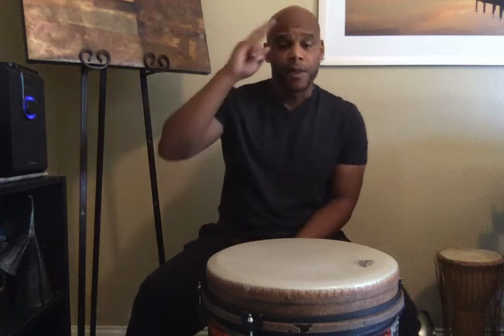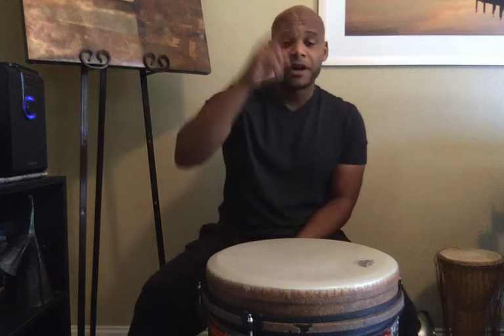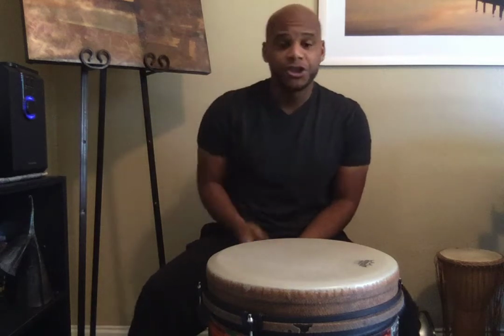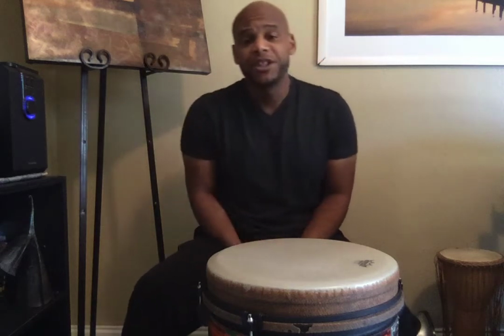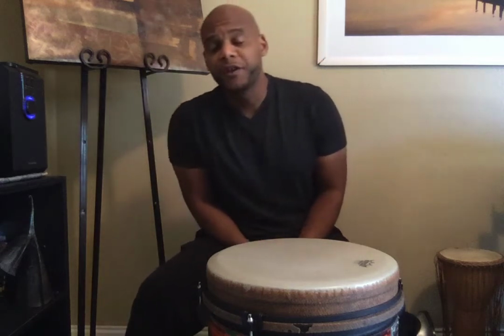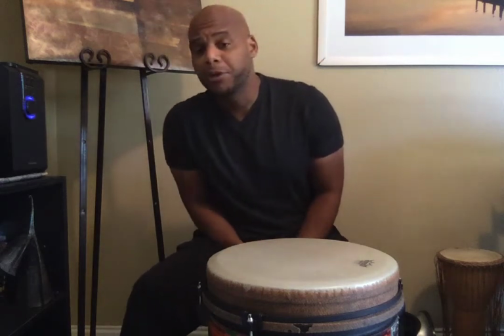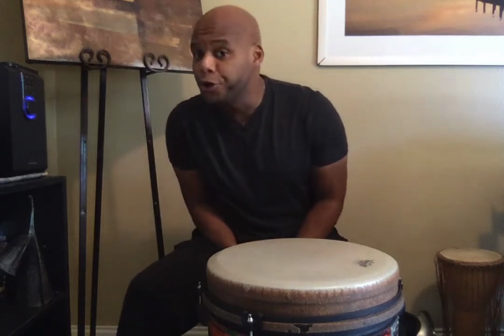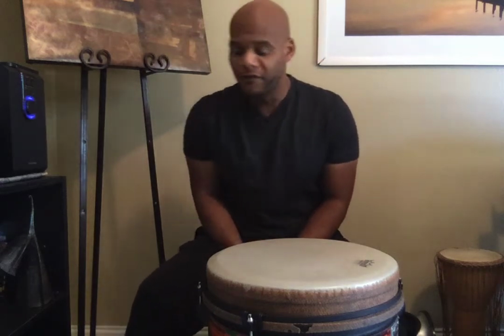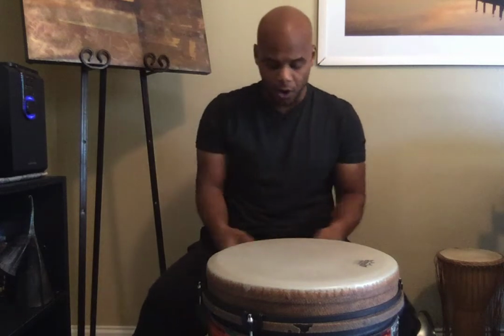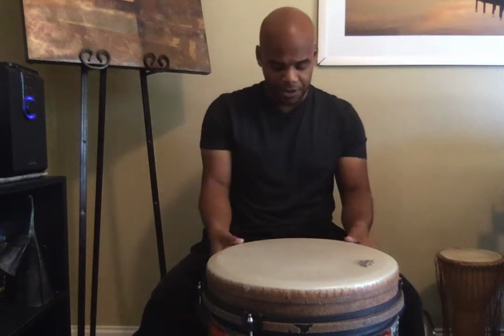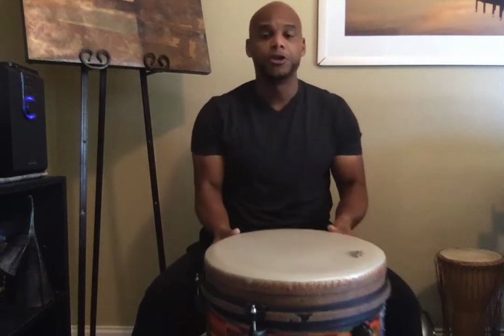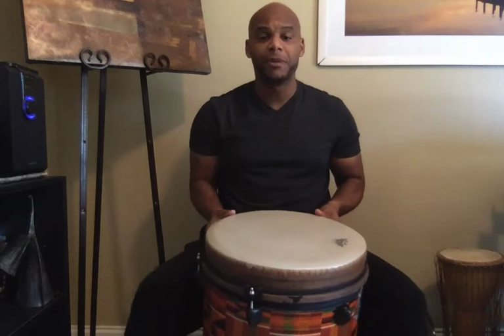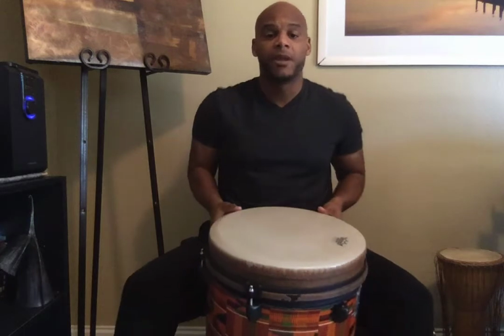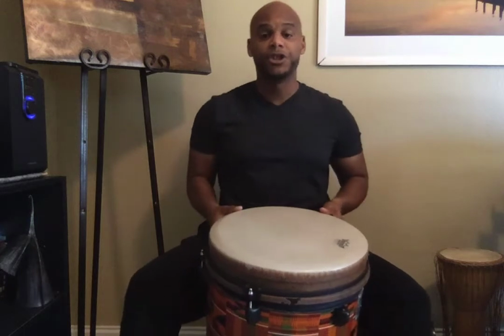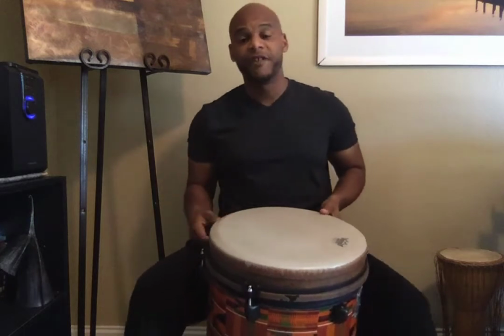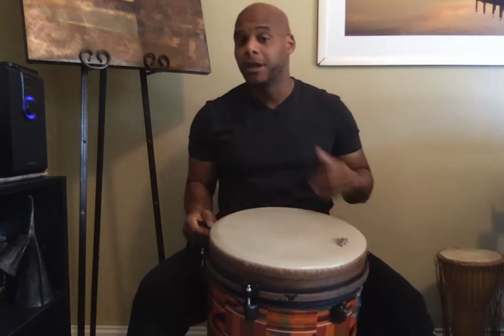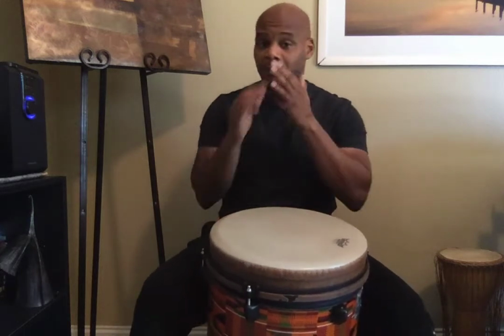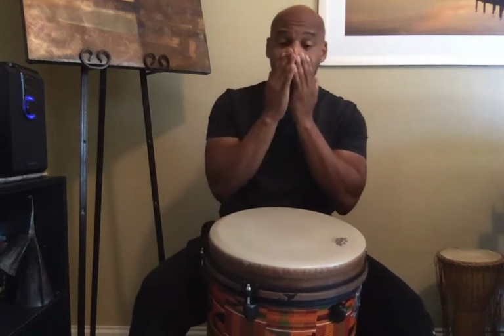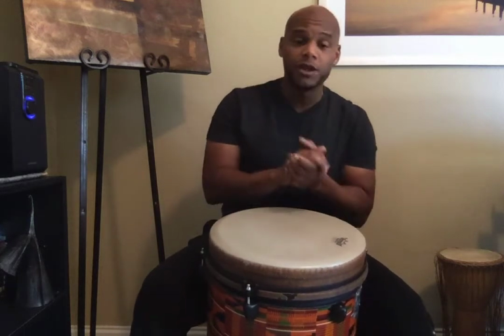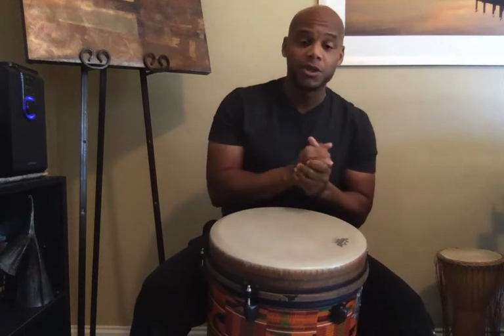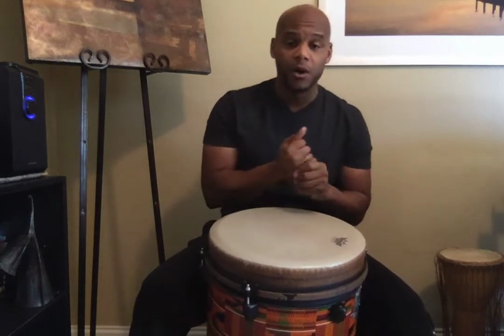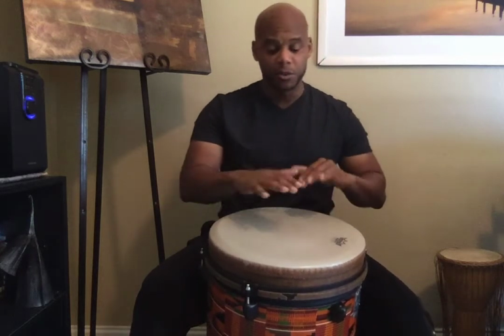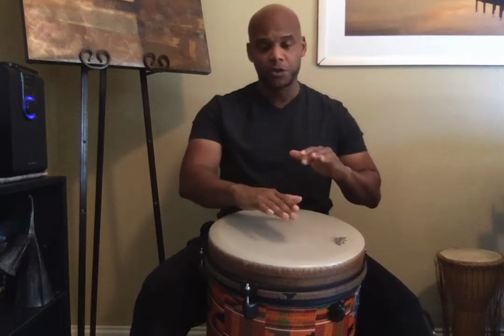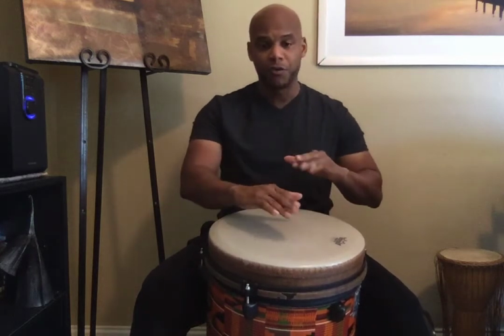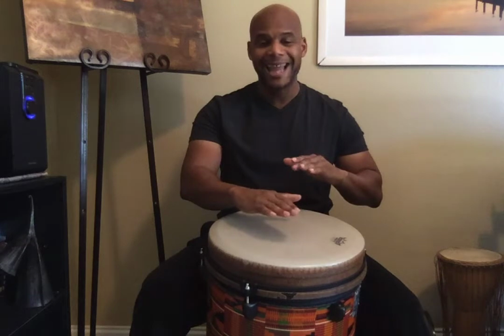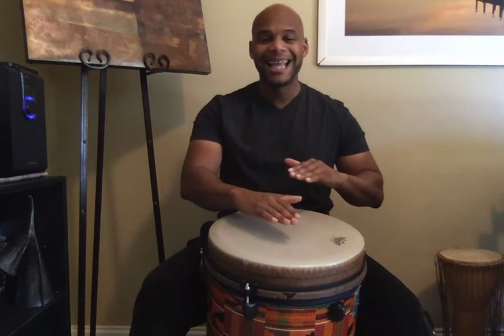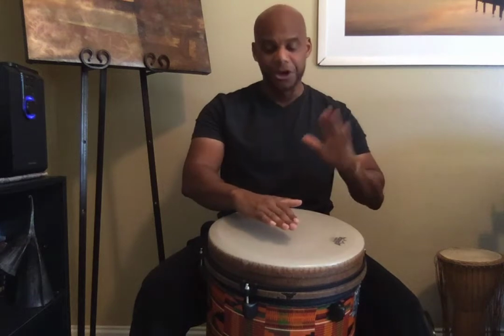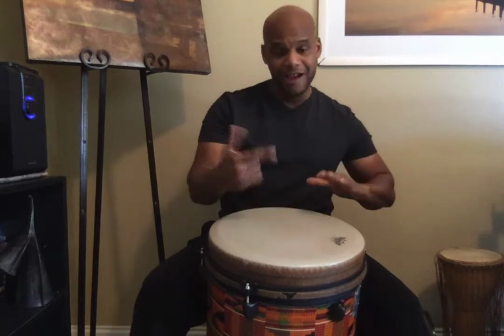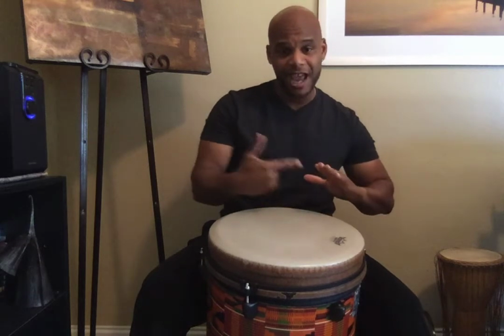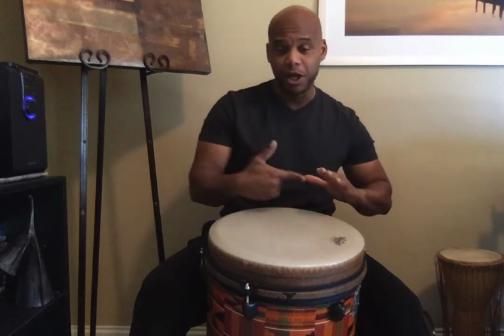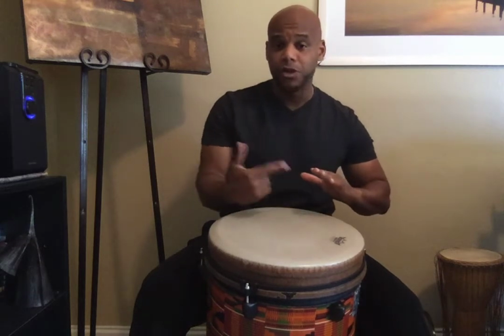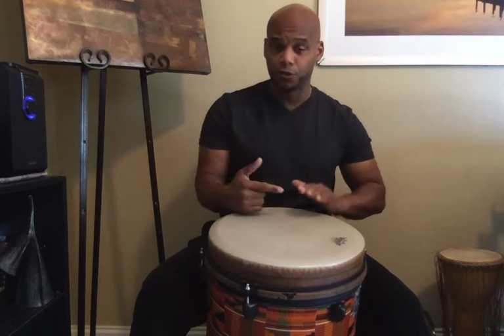All right, ladies and gentlemen, this is rhythm number two for the All-County Drumming Audition Rhythms. Remember, we've worked on this one as well. This one starts with your right hand. Your left hand, you play two times in a row.